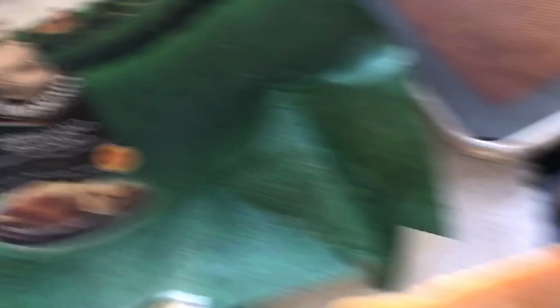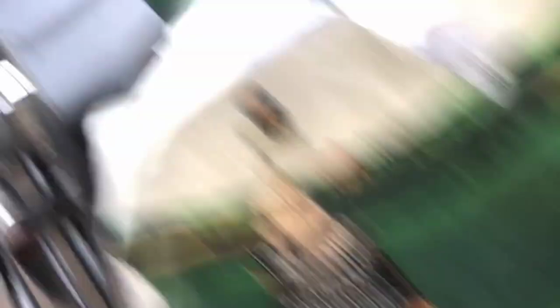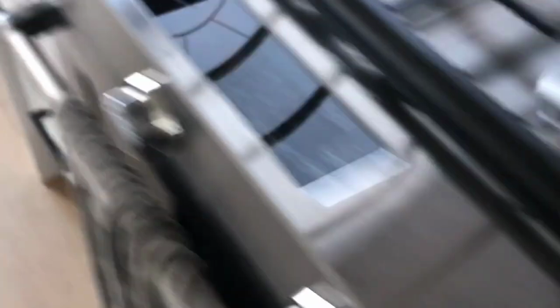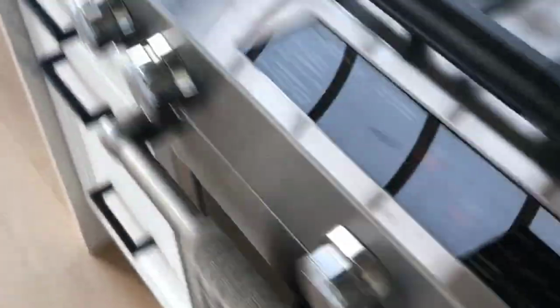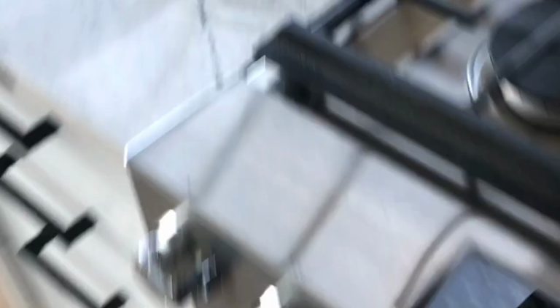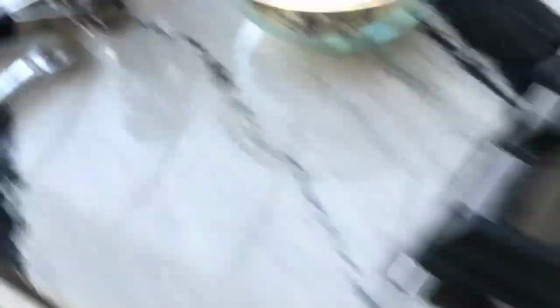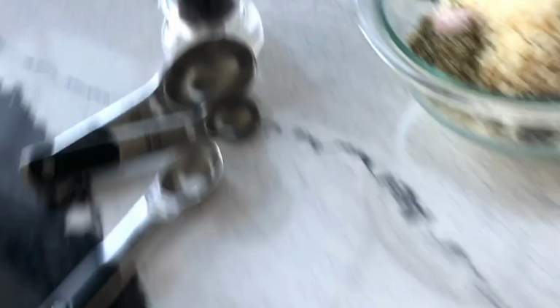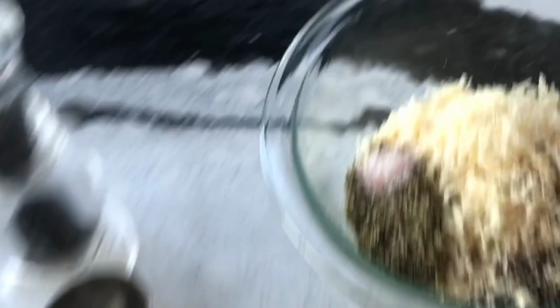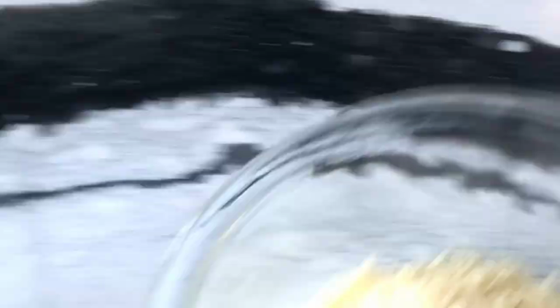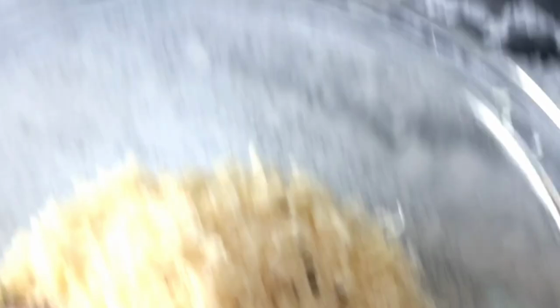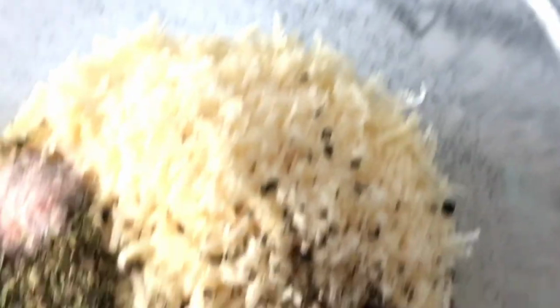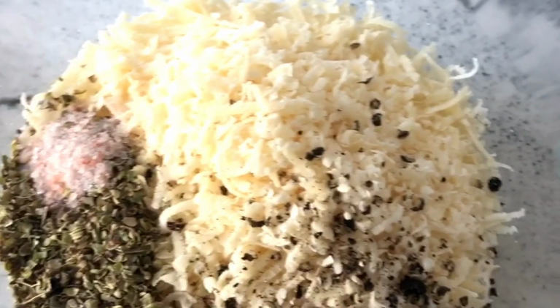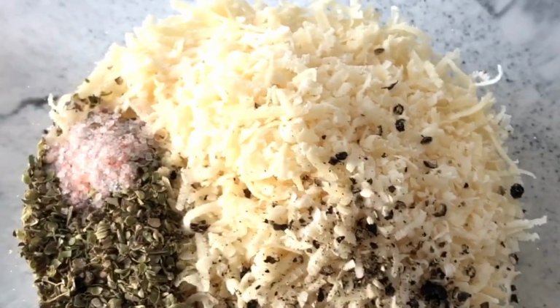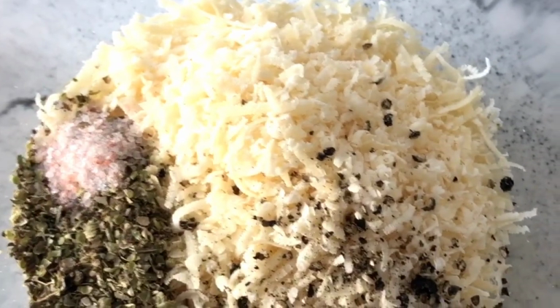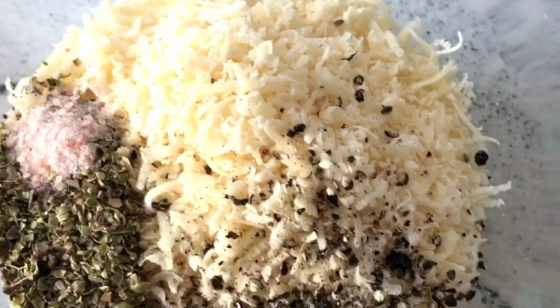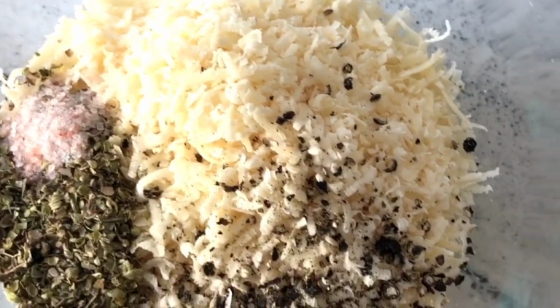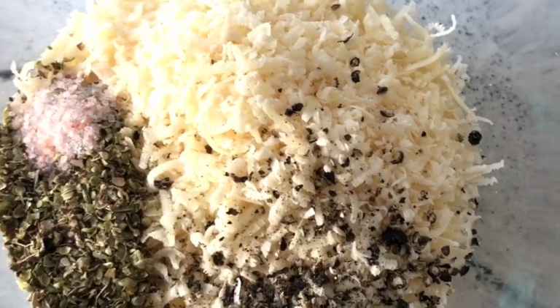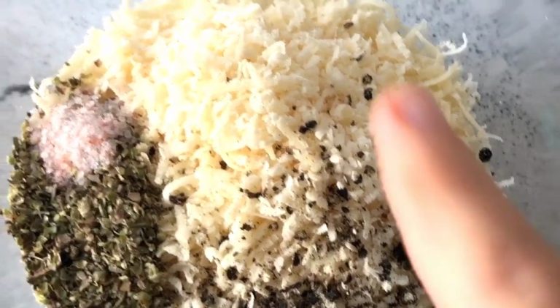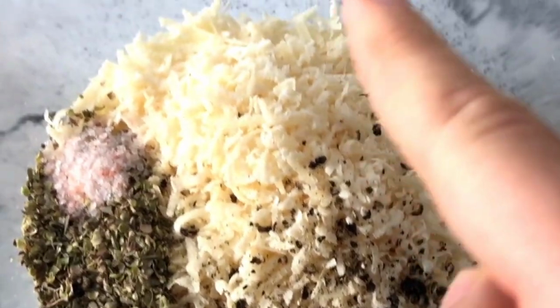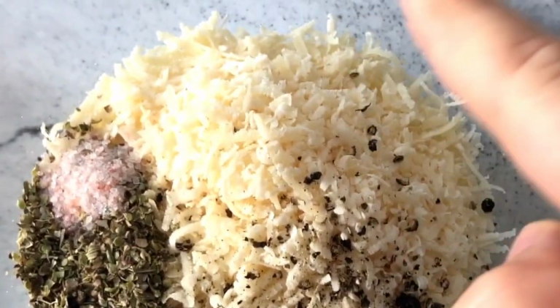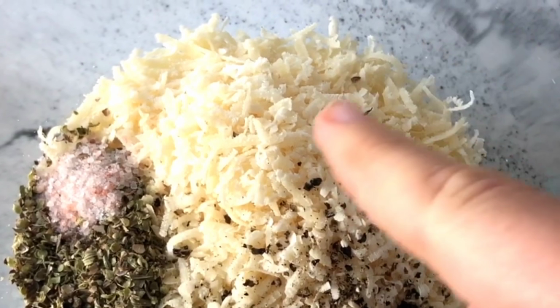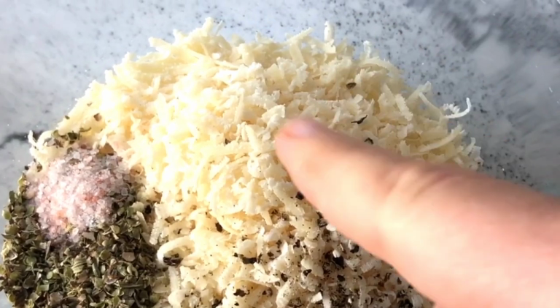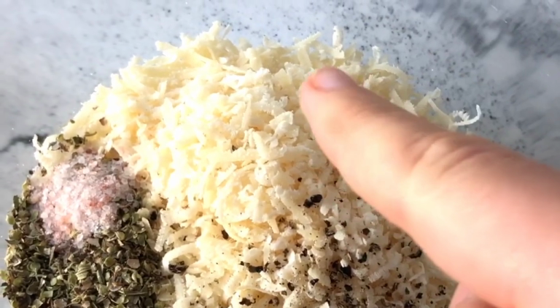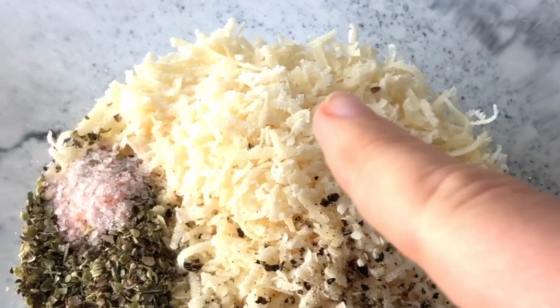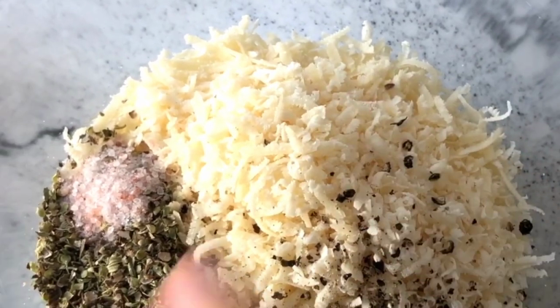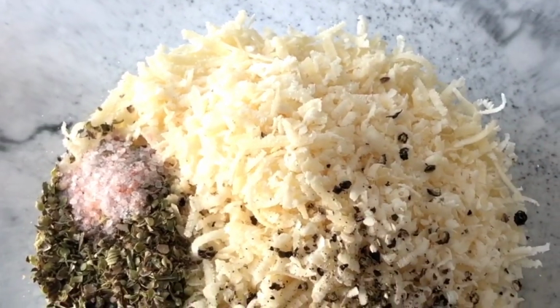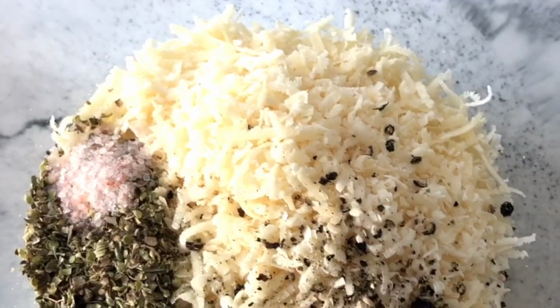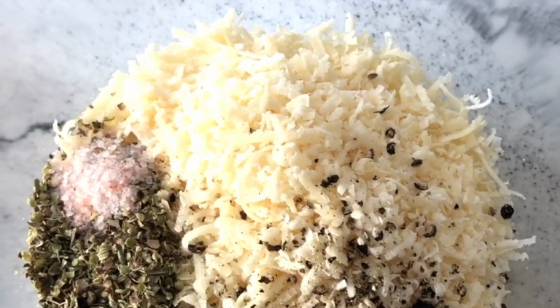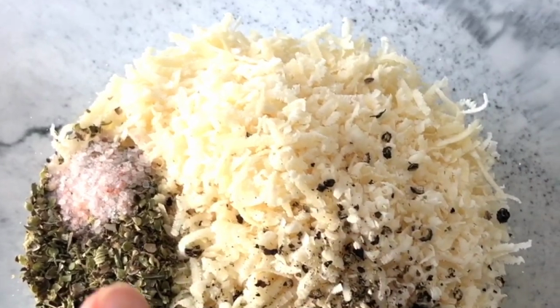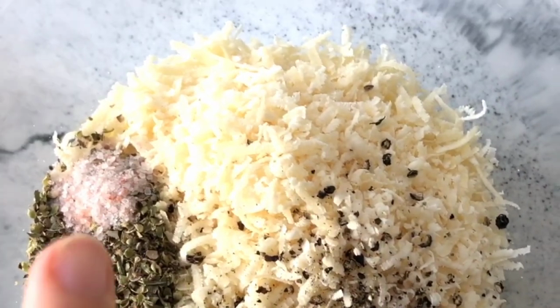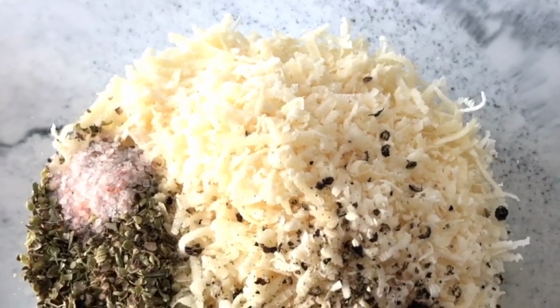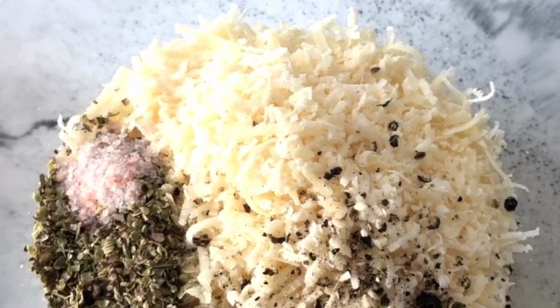This is the mixture that goes on top of the zucchini sticks. We have Parmesan cheese, oregano, salt and pepper.